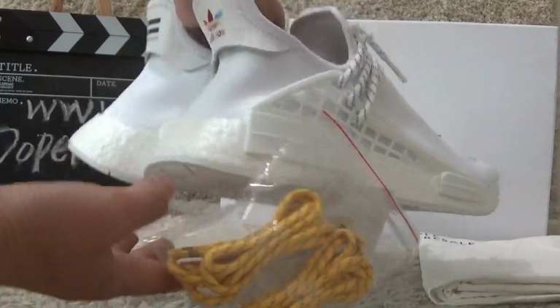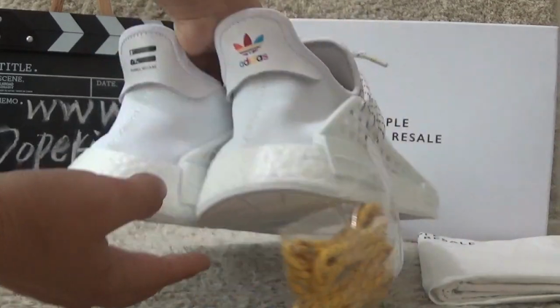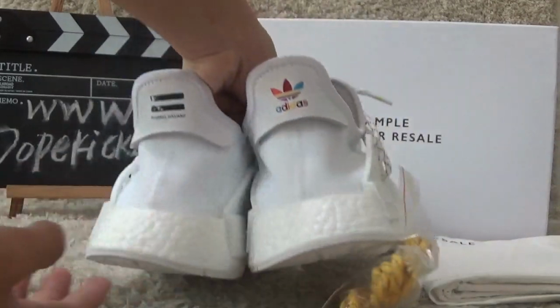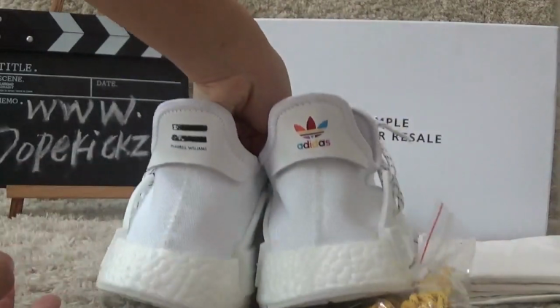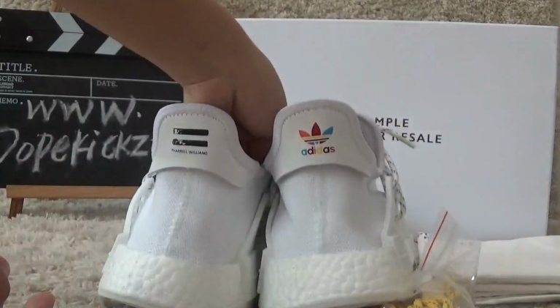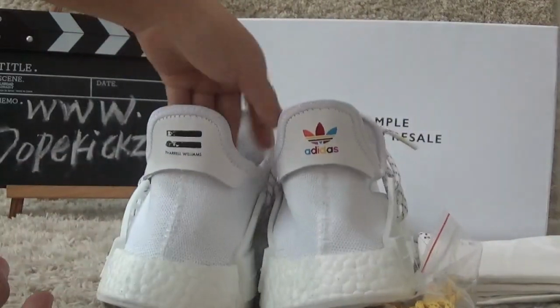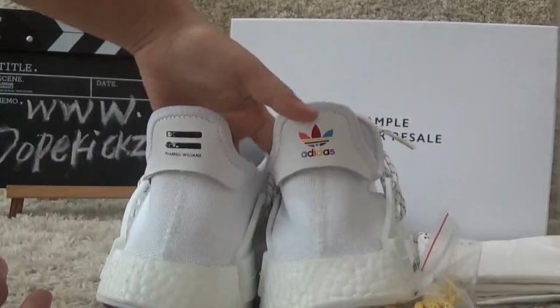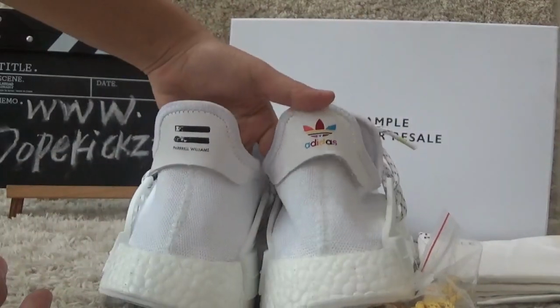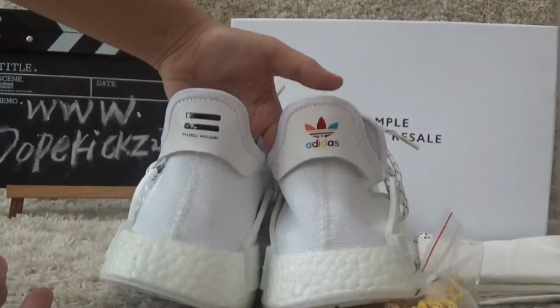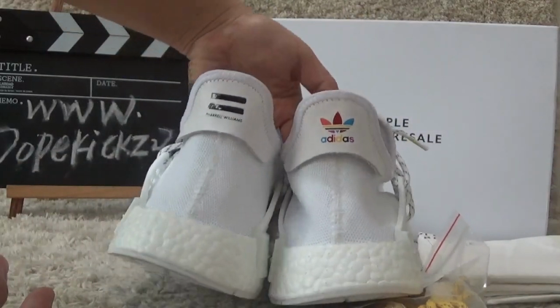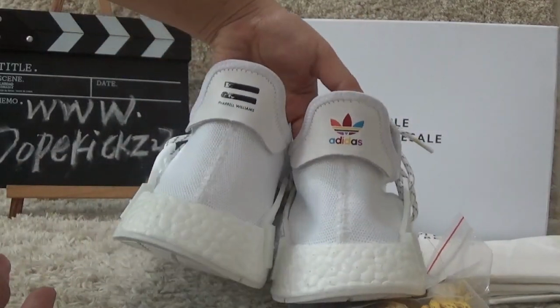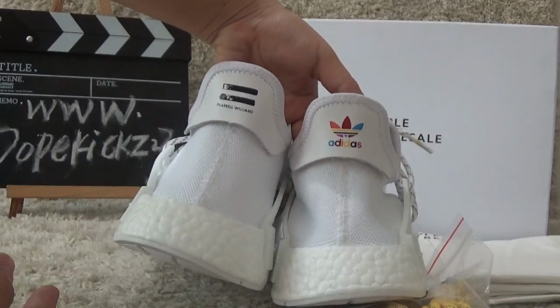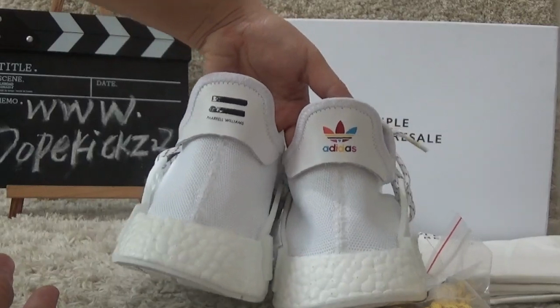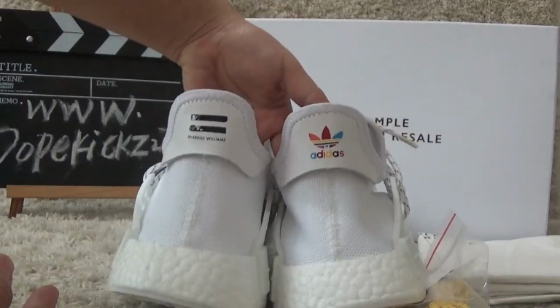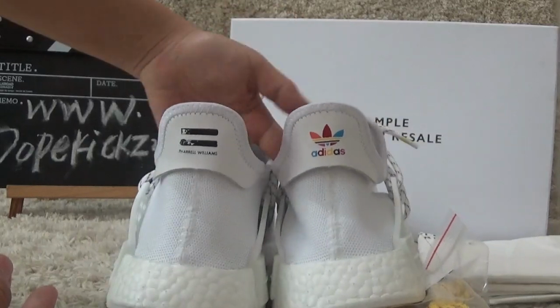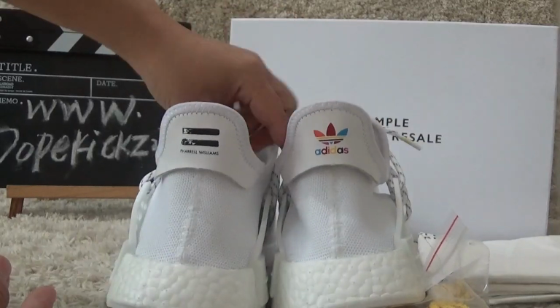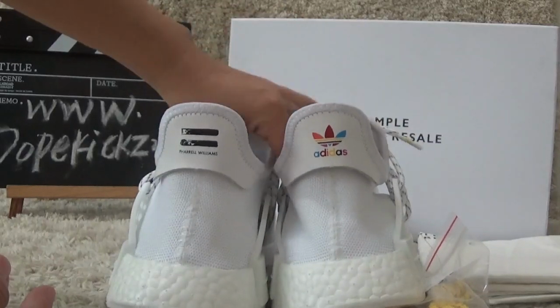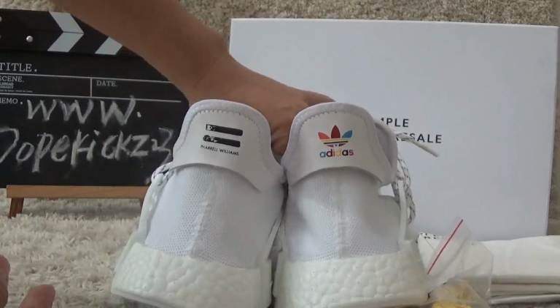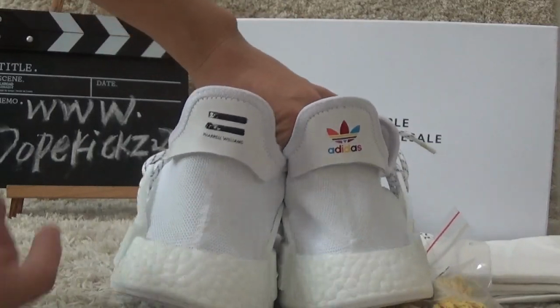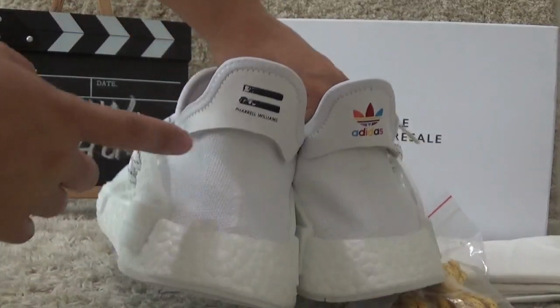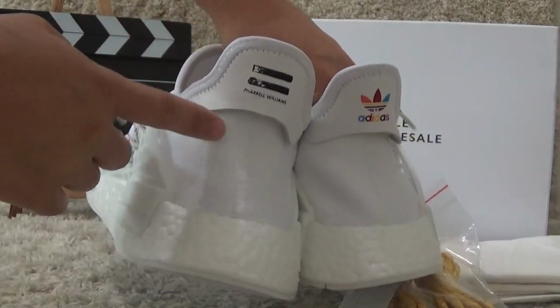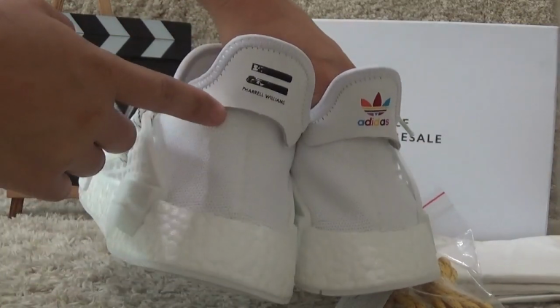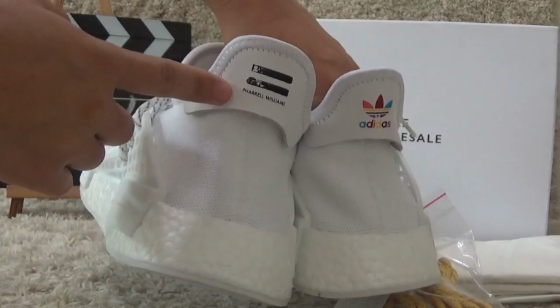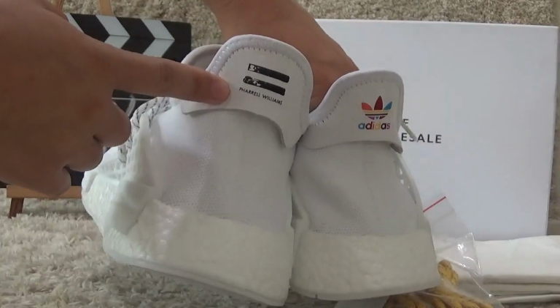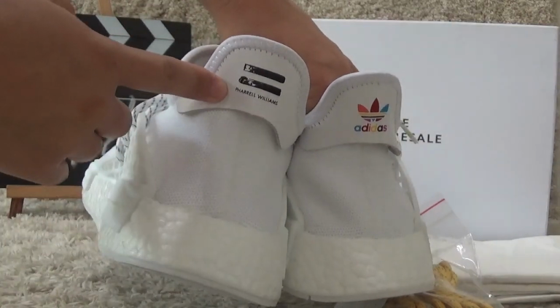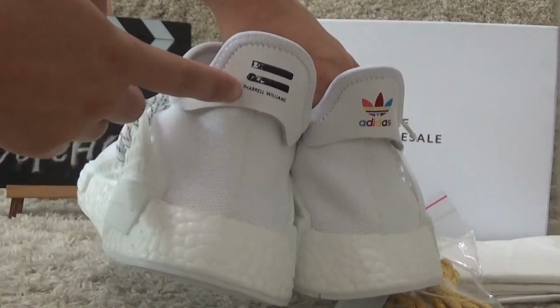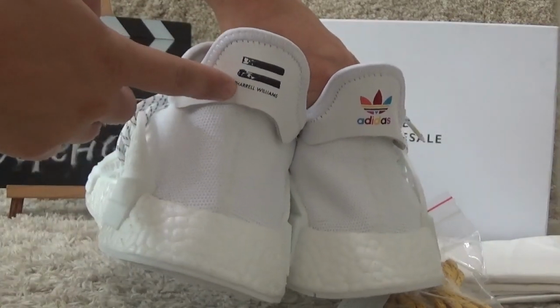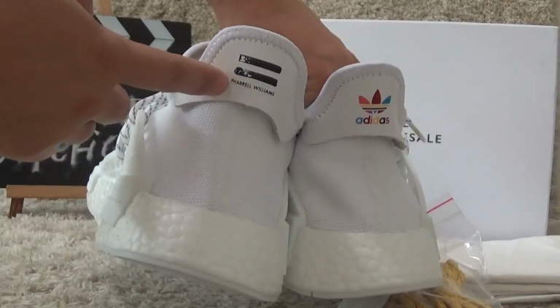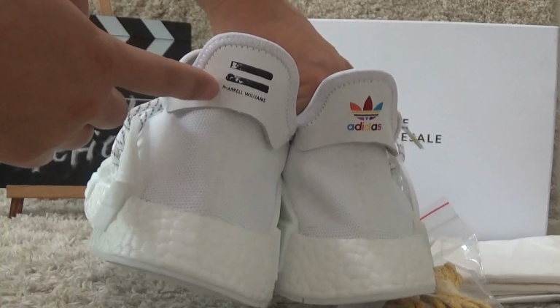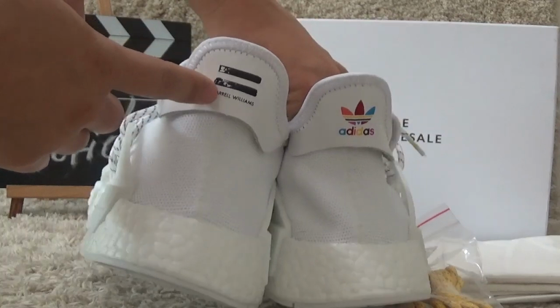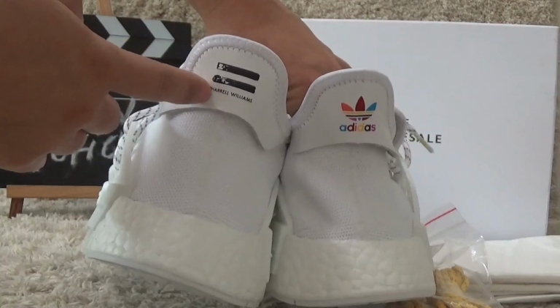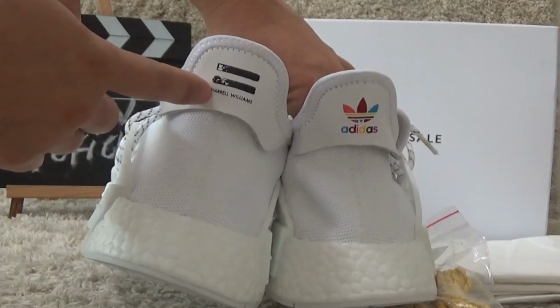Now let me show you the back side. On the back side we can also find the different designs for each shoe.